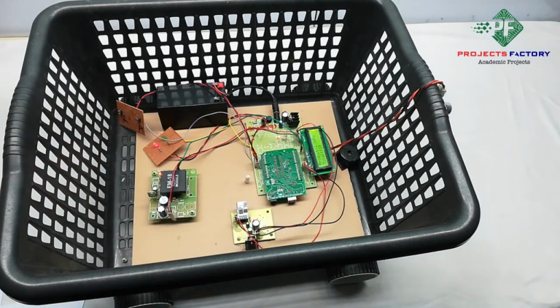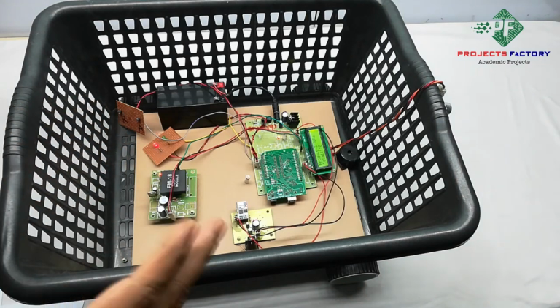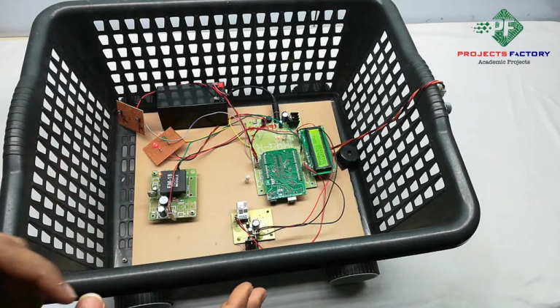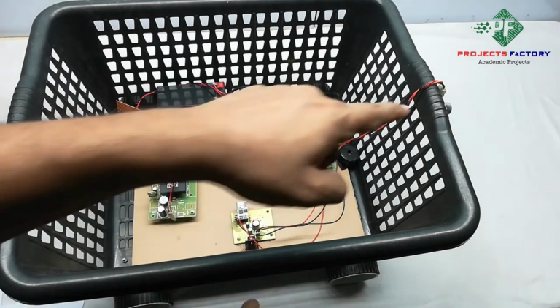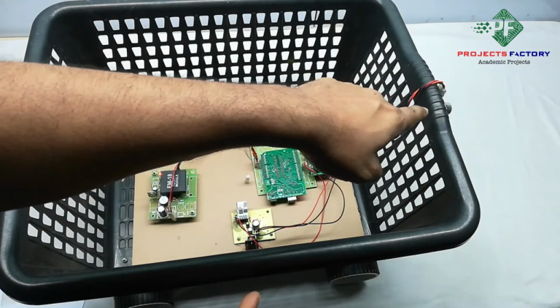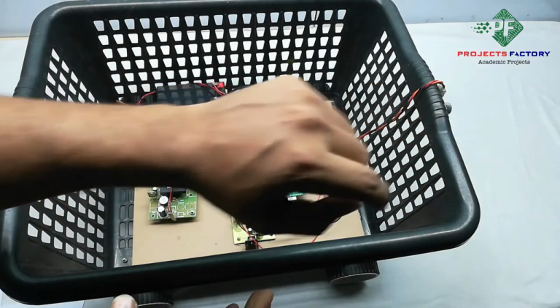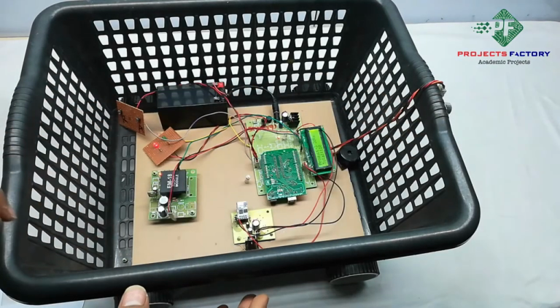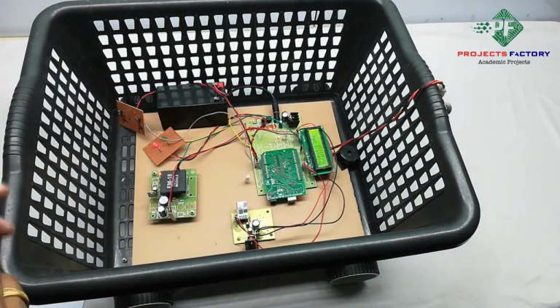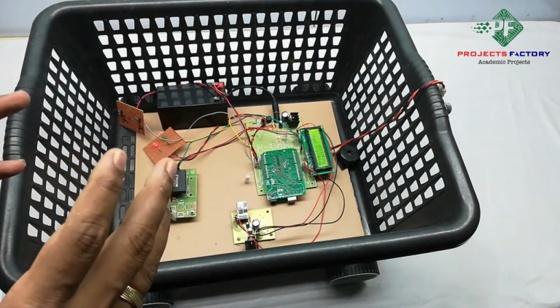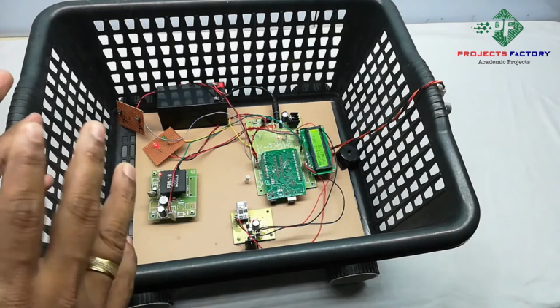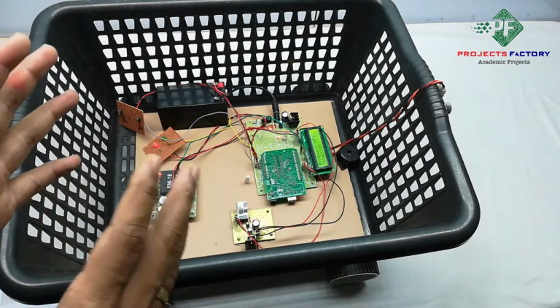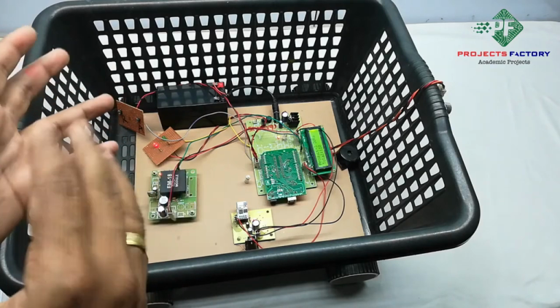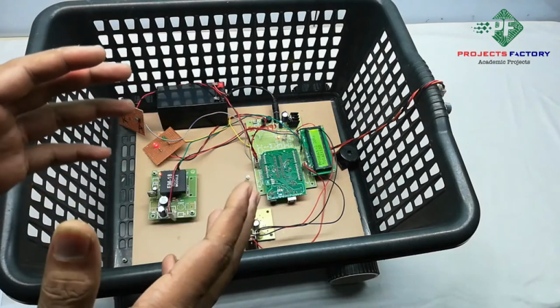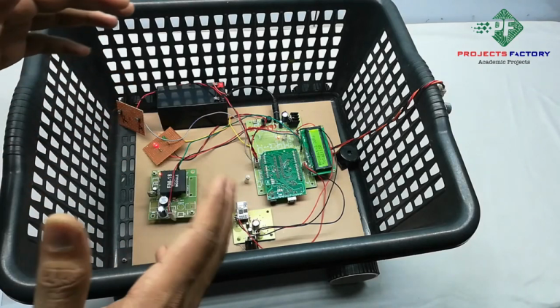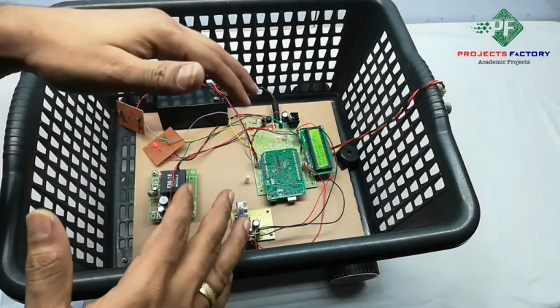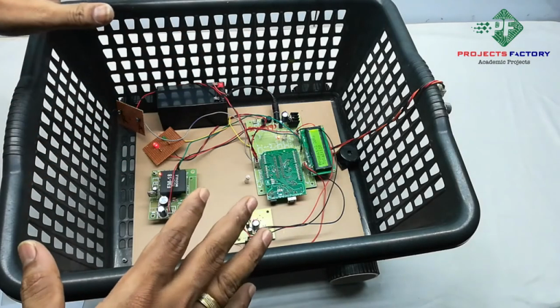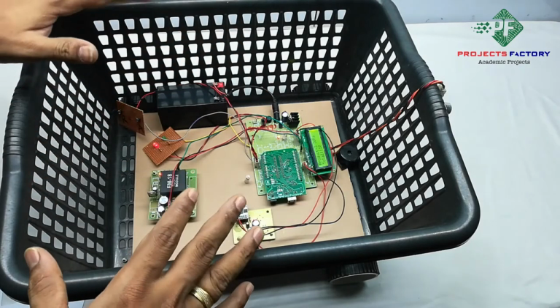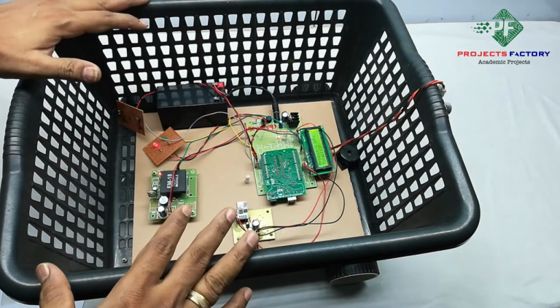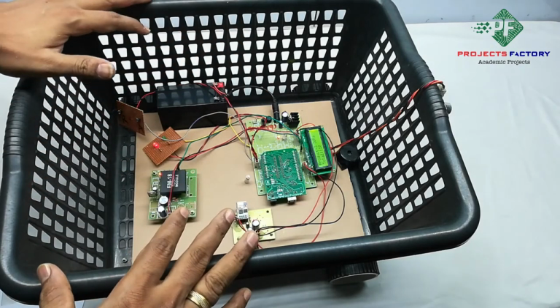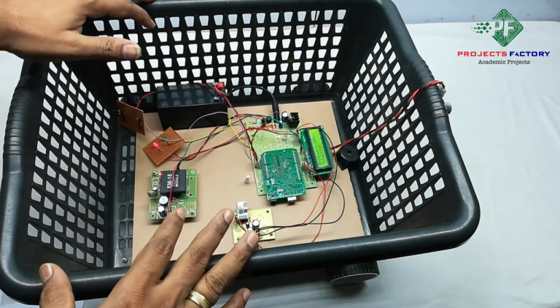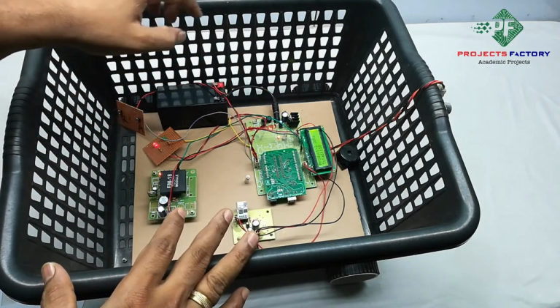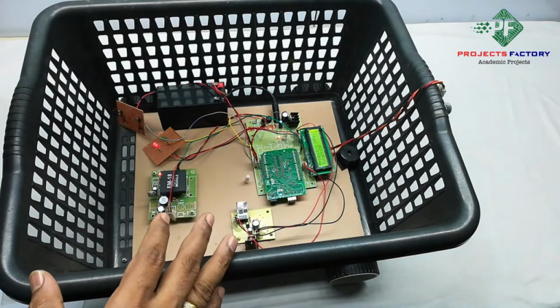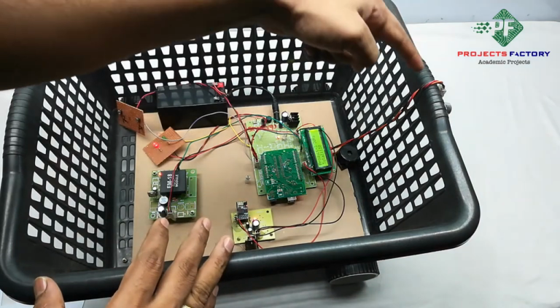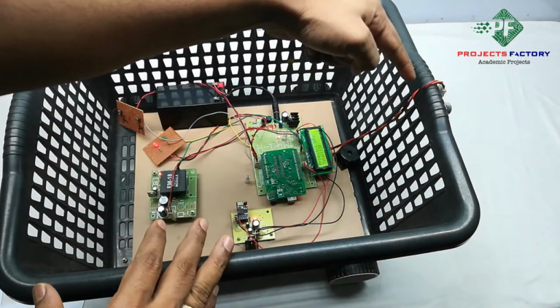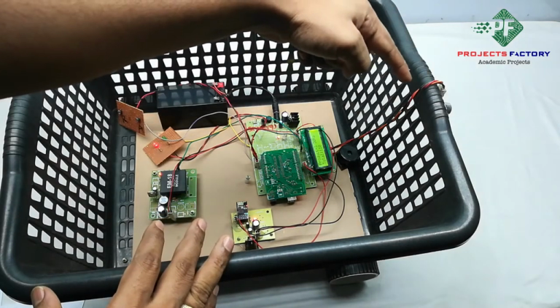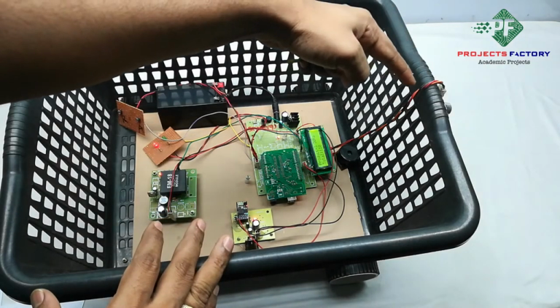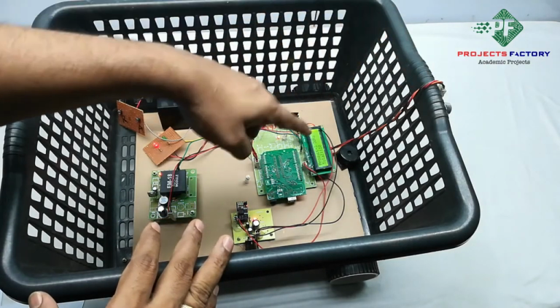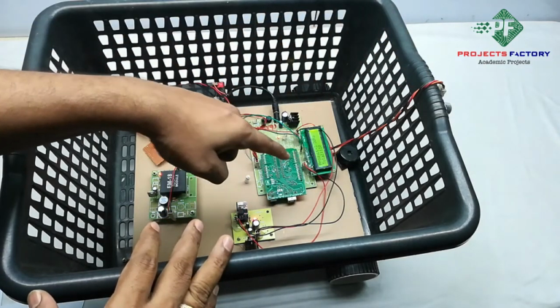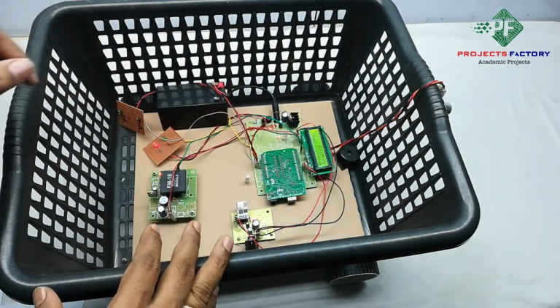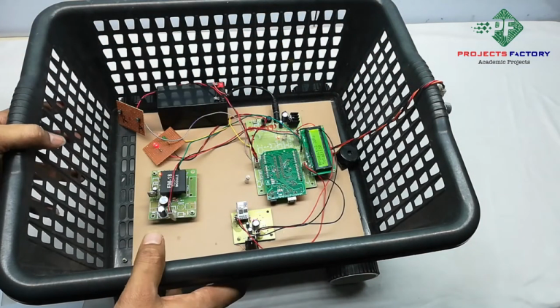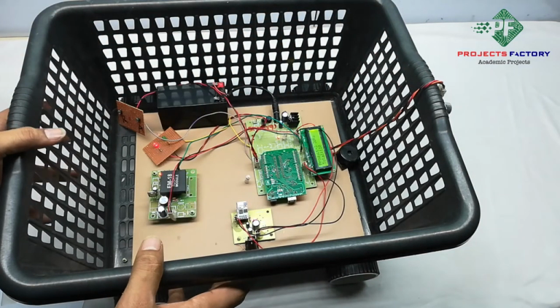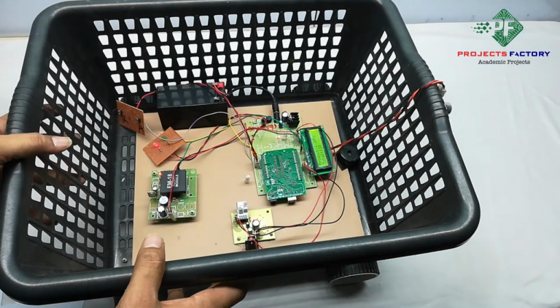The next condition involves the ultrasonic sensor. Whenever someone or an obstacle comes in front of the shopping trolley, the ultrasonic sensor detects it and the buzzer turns on. We will now demonstrate this.